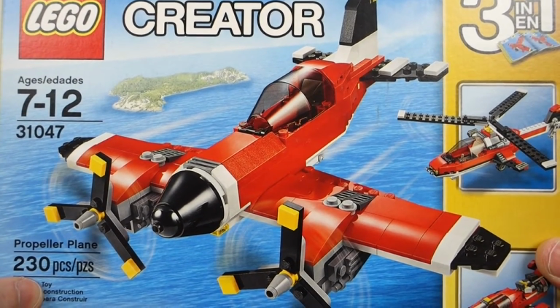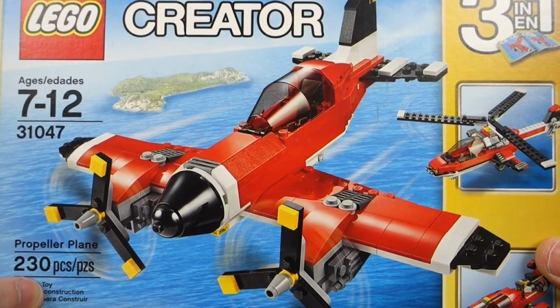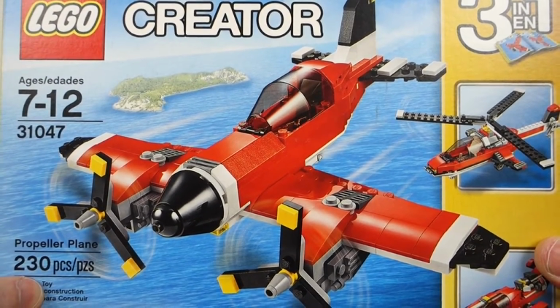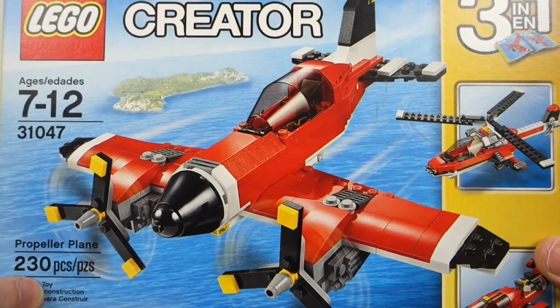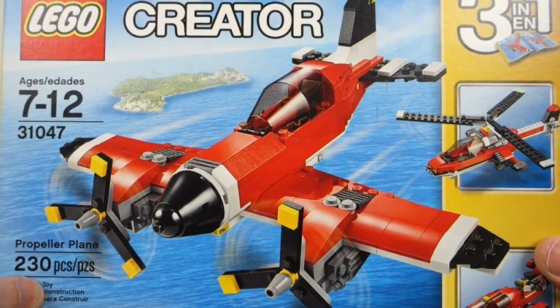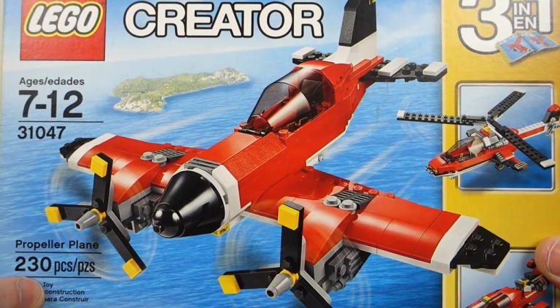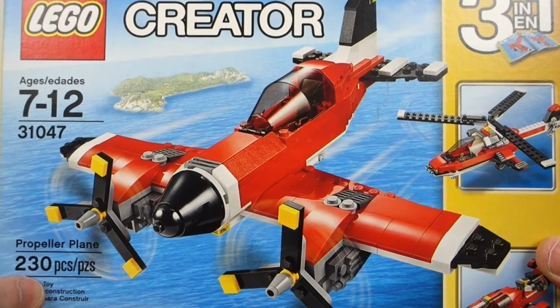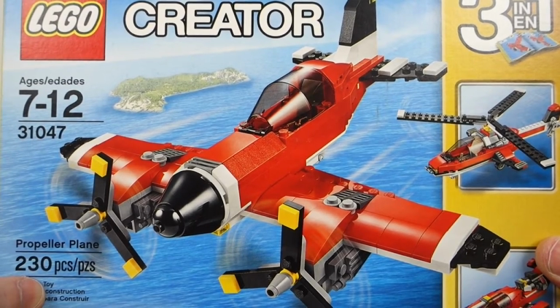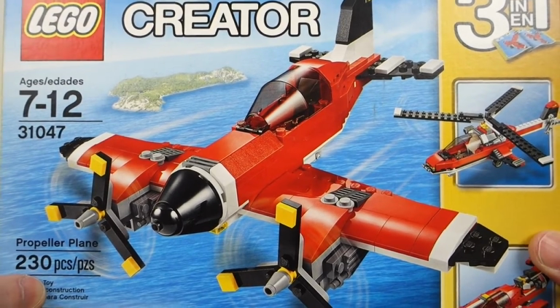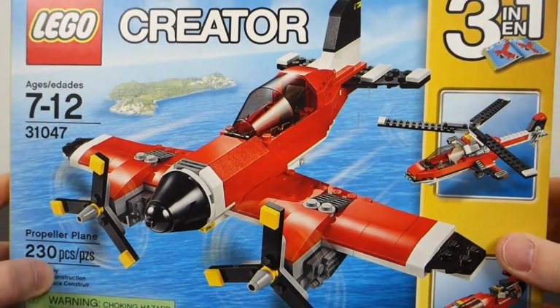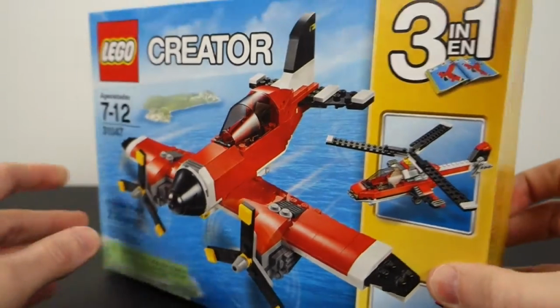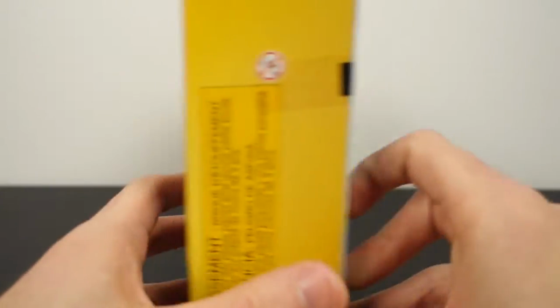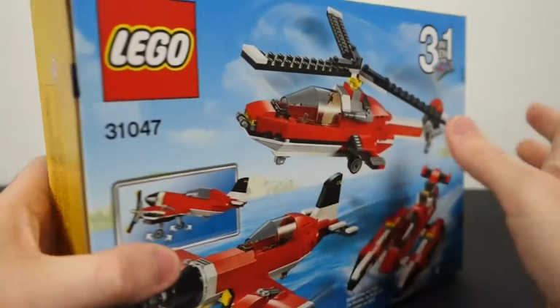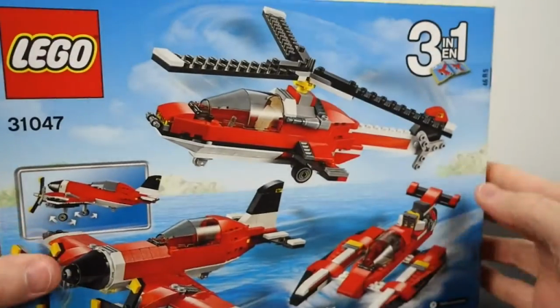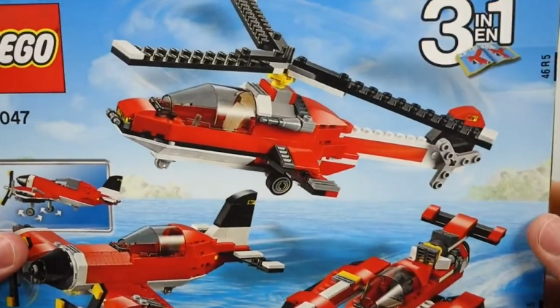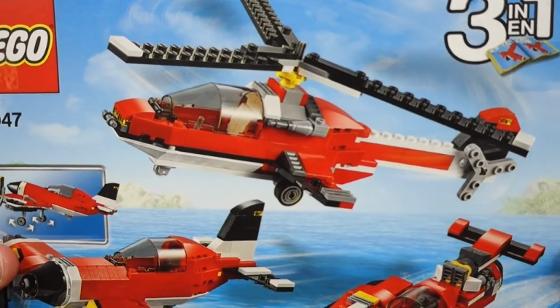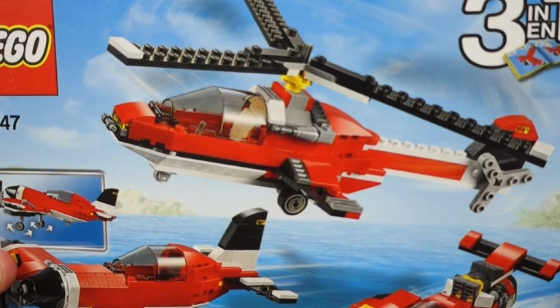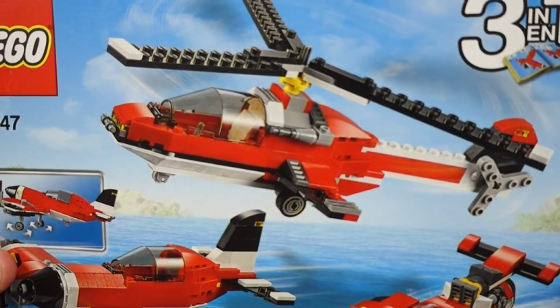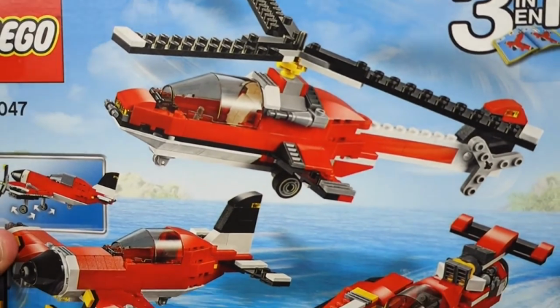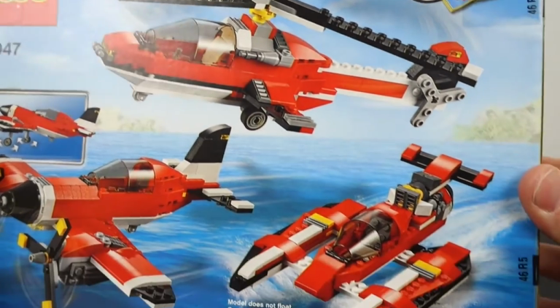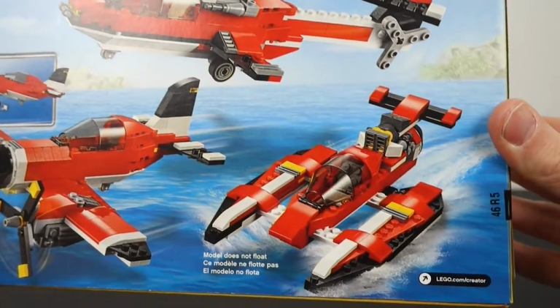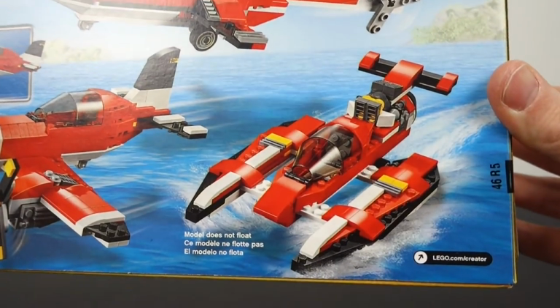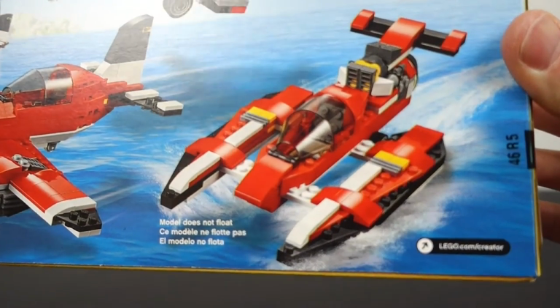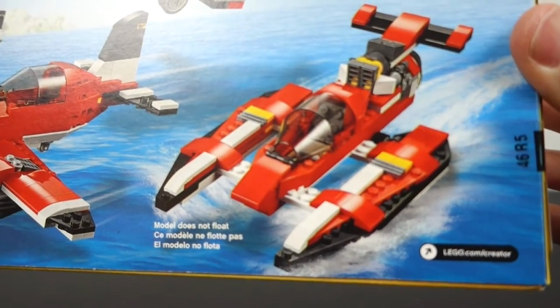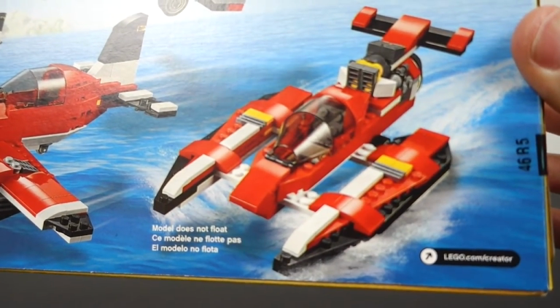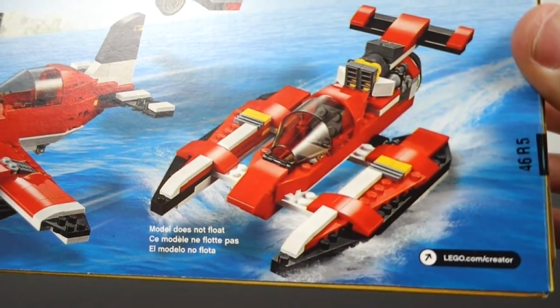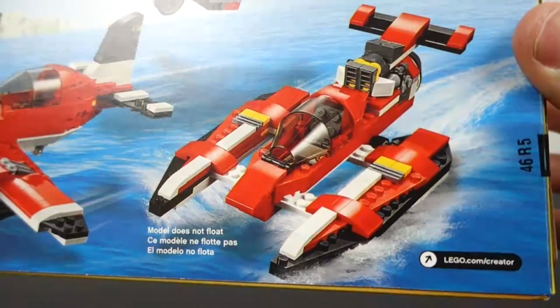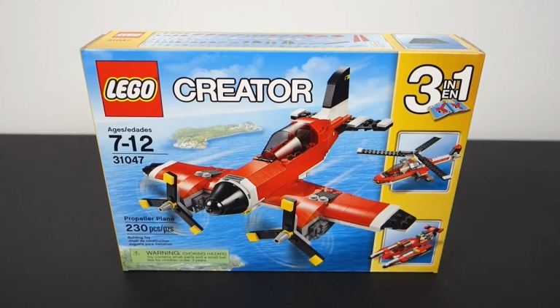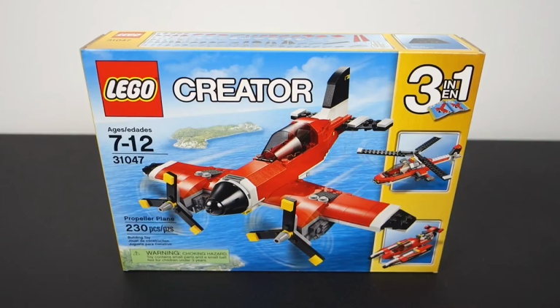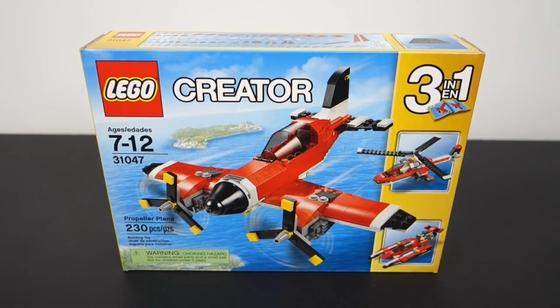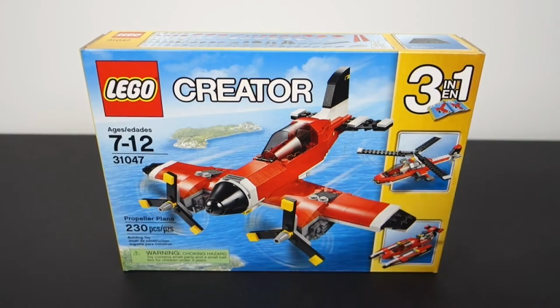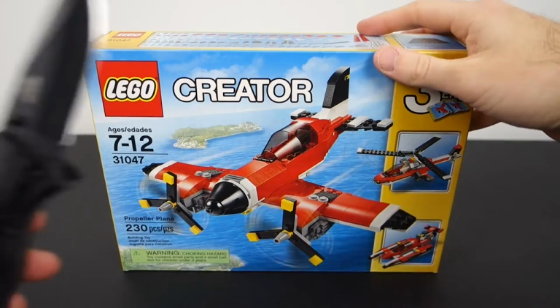Of course, this is a three-in-one build and the primary build is this propeller plane, which is sort of like a stunt plane, and that's what really caught my eye. The secondary builds aren't nearly as good. The helicopter I think is just okay, and by far my least favorite build is this hovercraft boat thing. Now that you know everything there is to know about this set, let's unbox this.